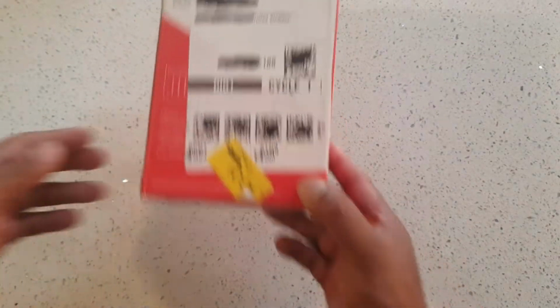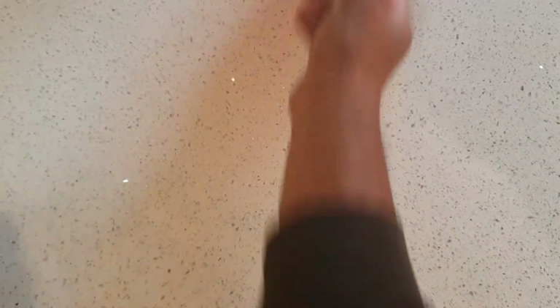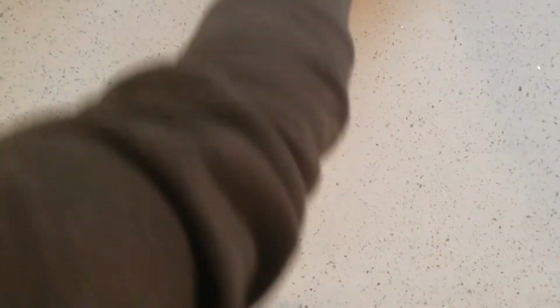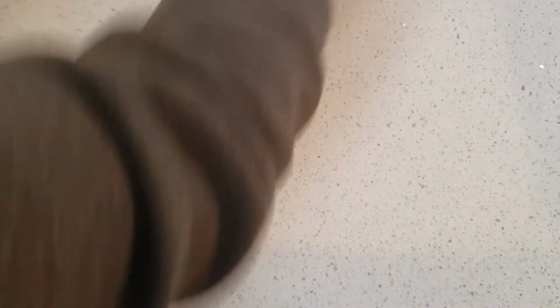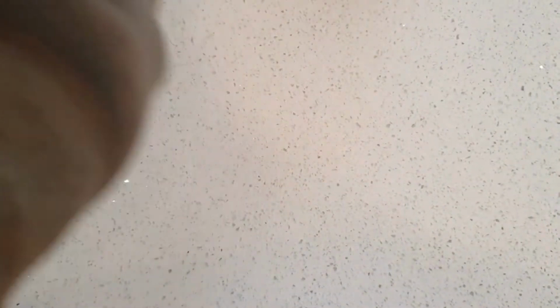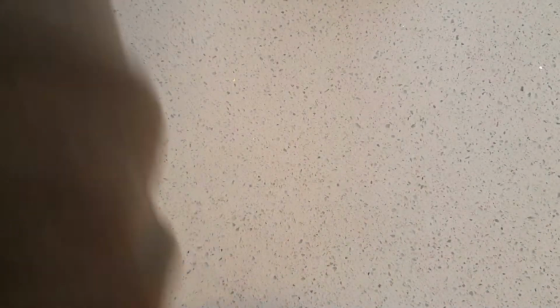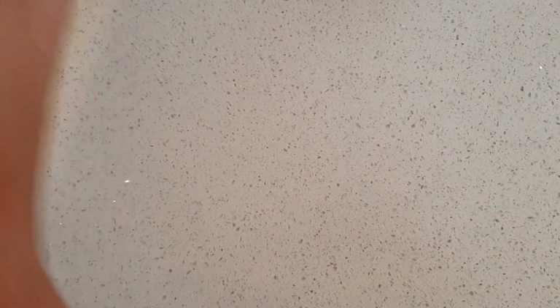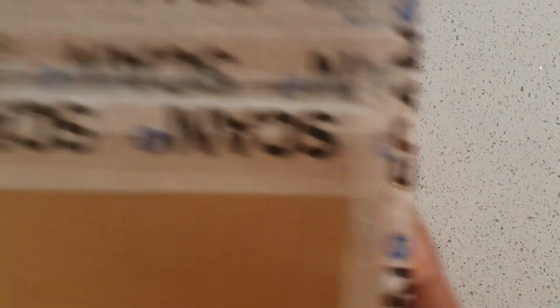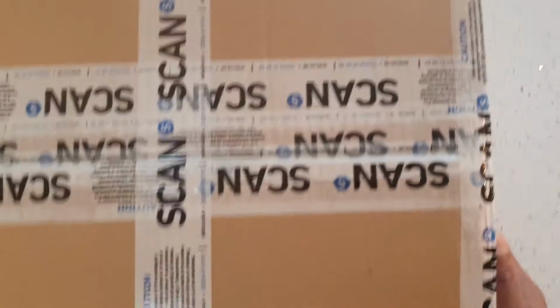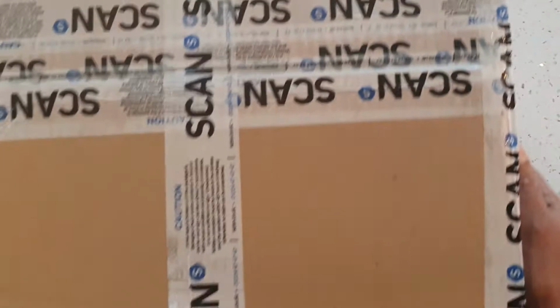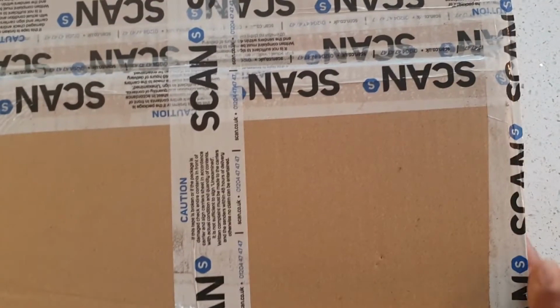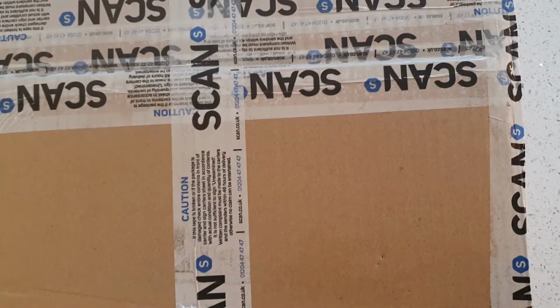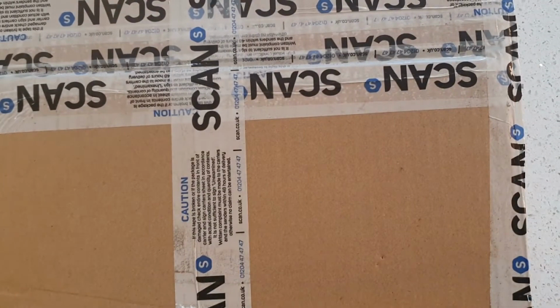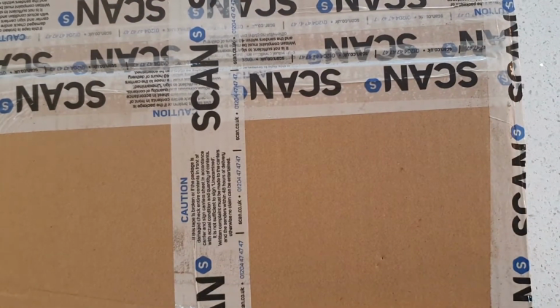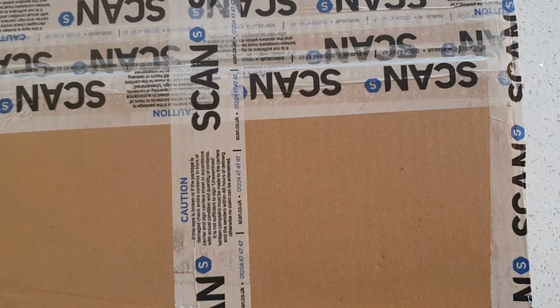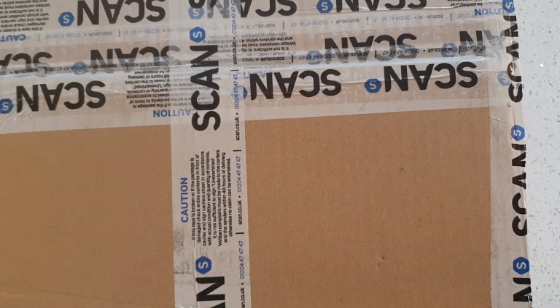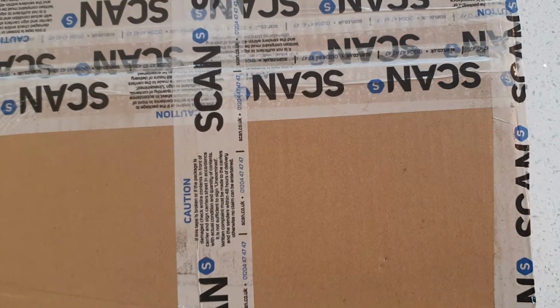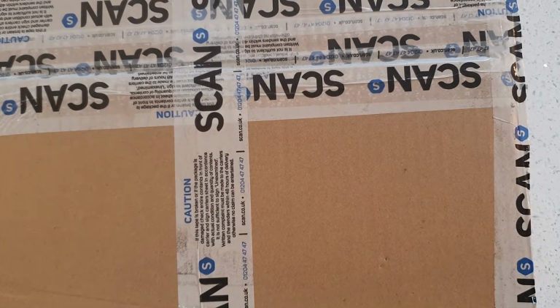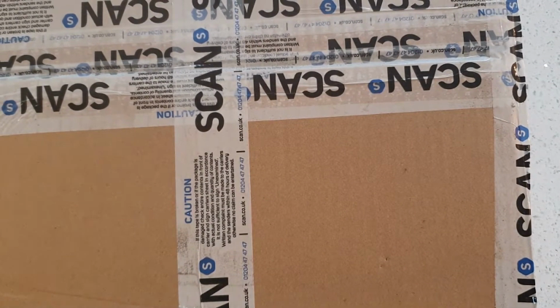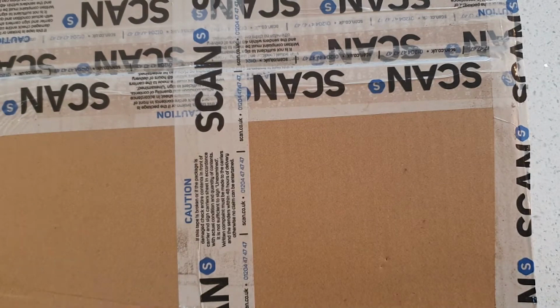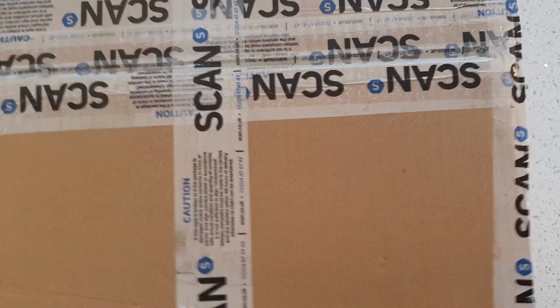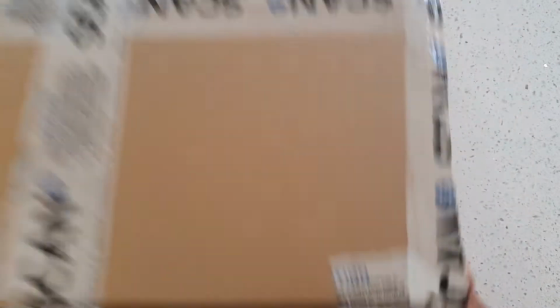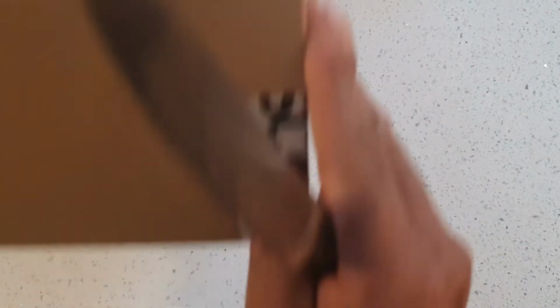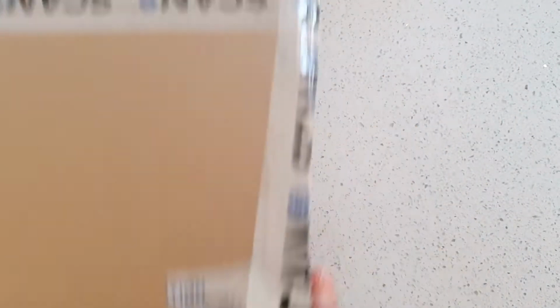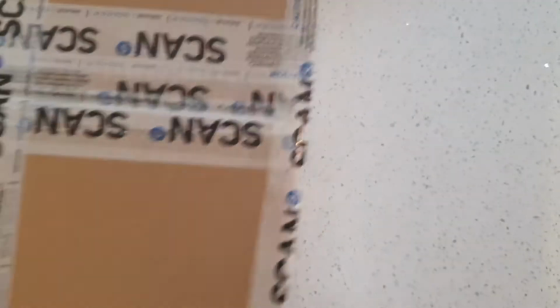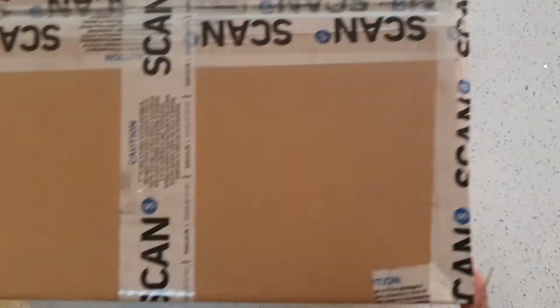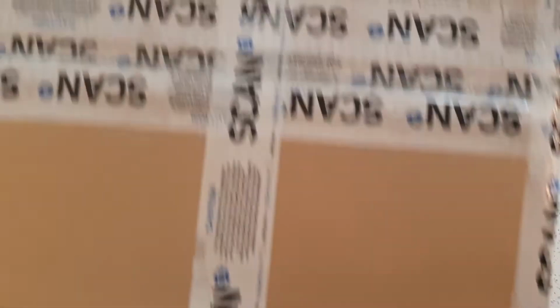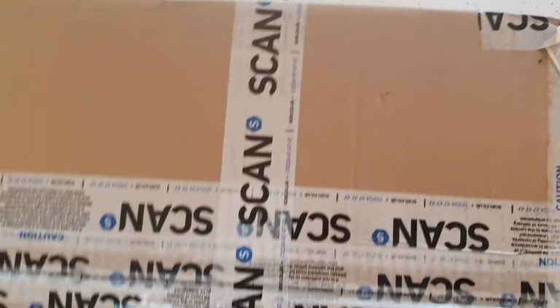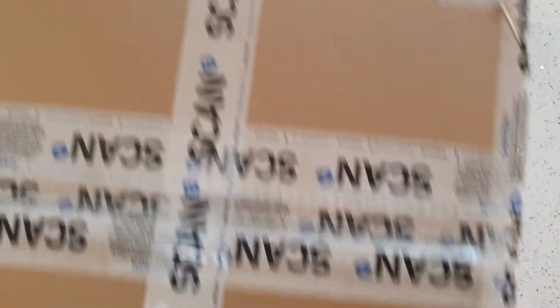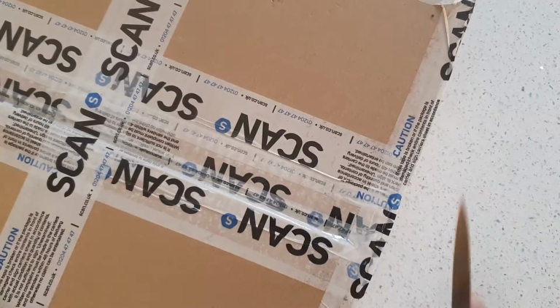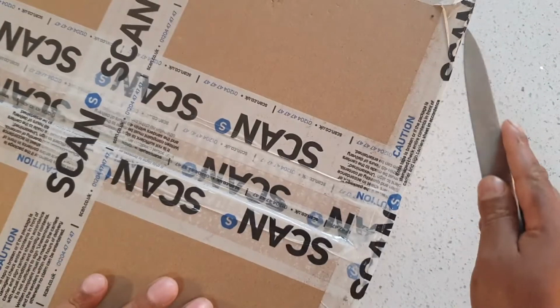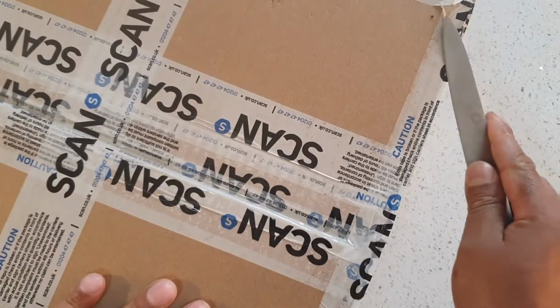A similar hard drive ordered from Scan — this is how they deliver it. It's in a huge box.